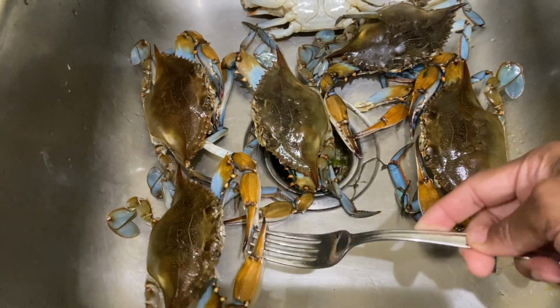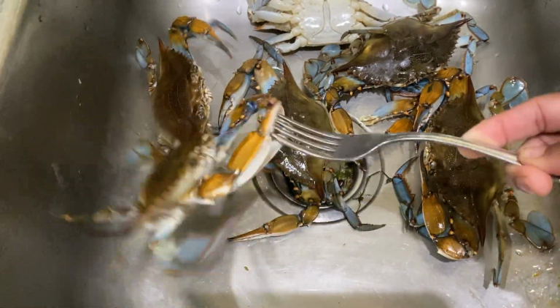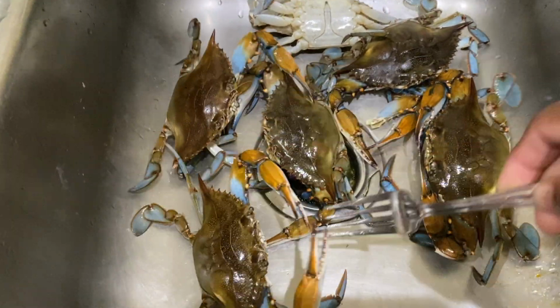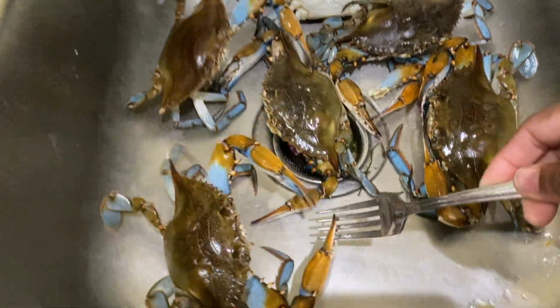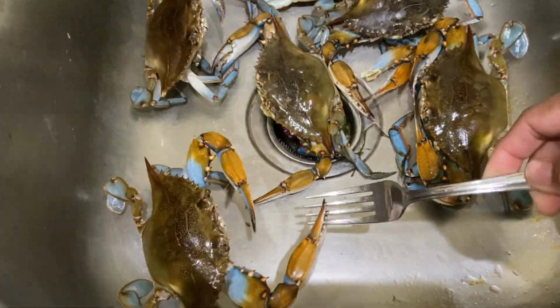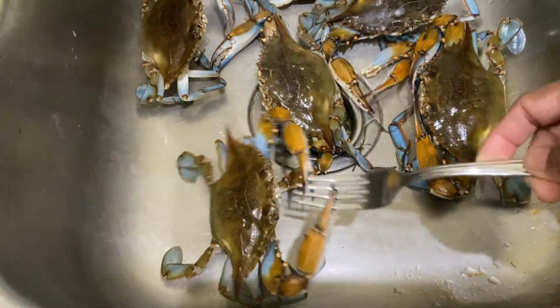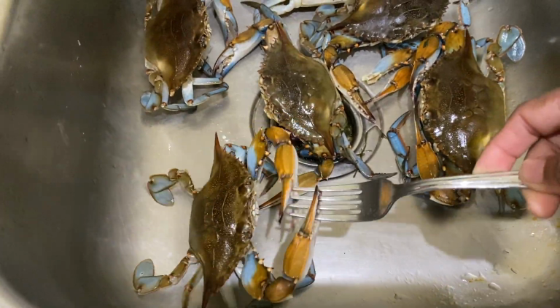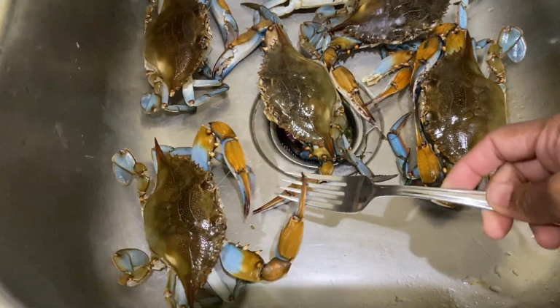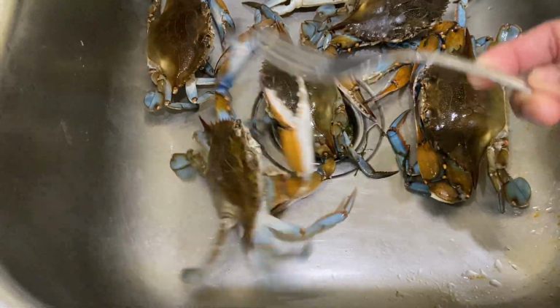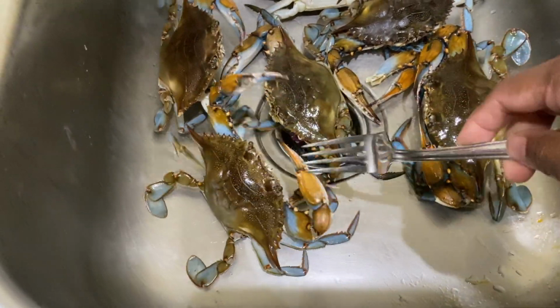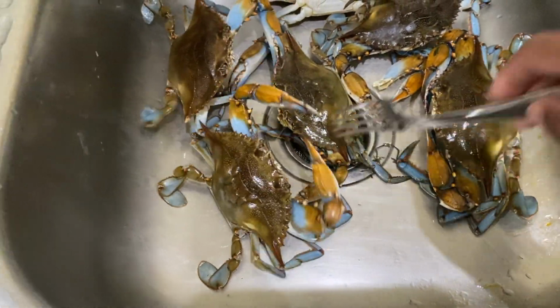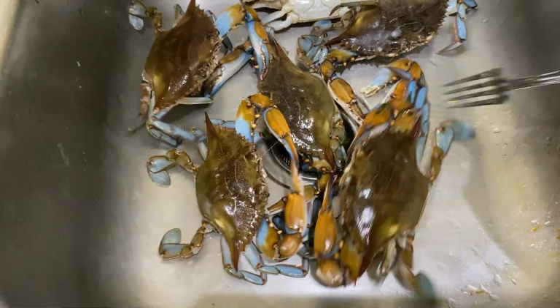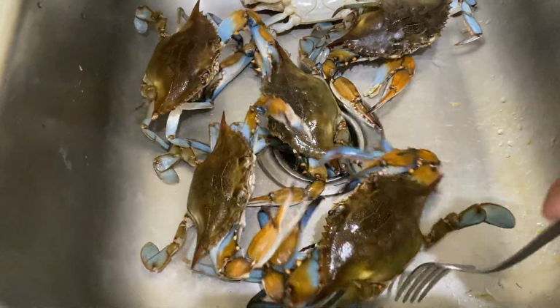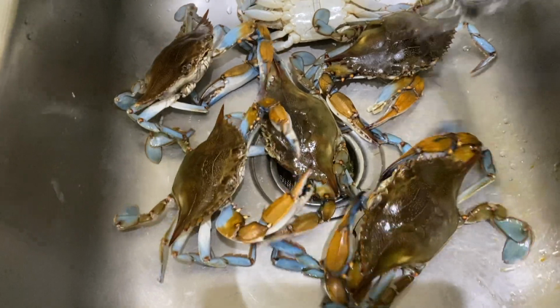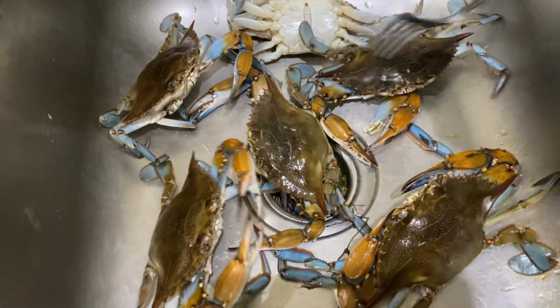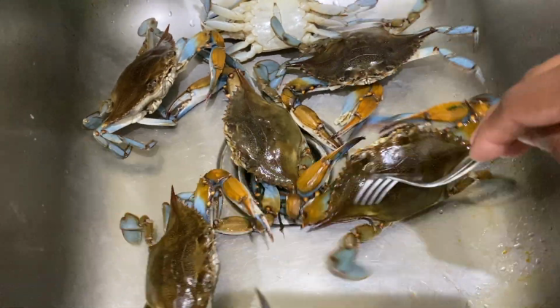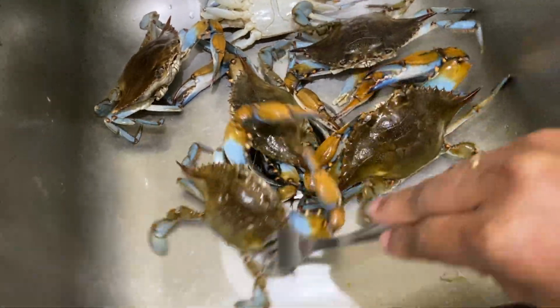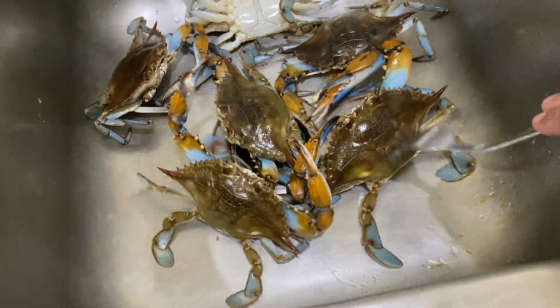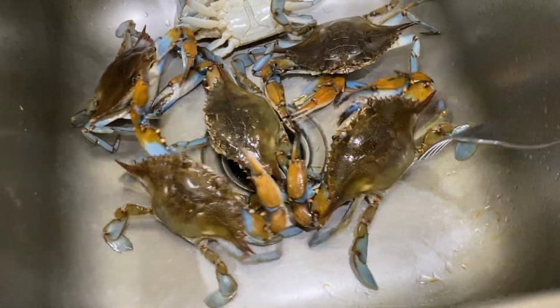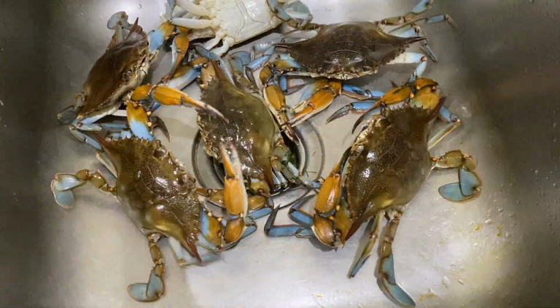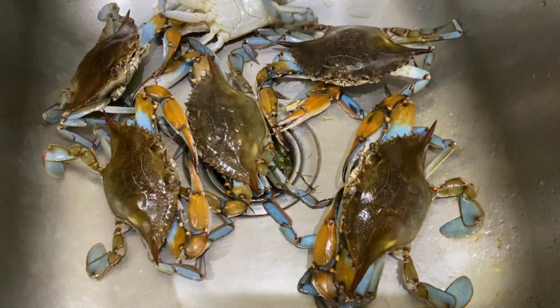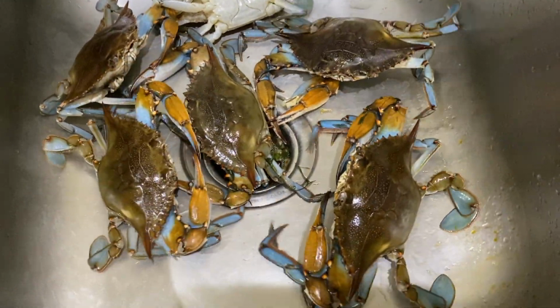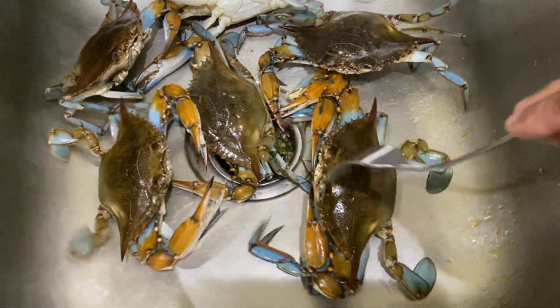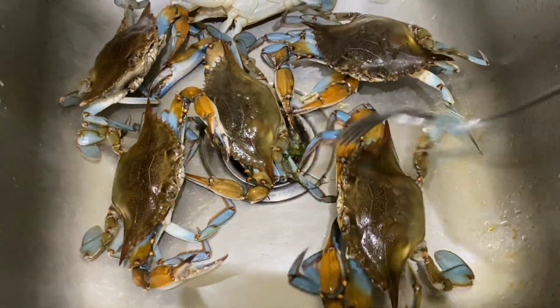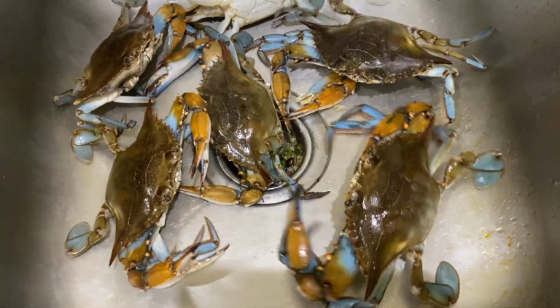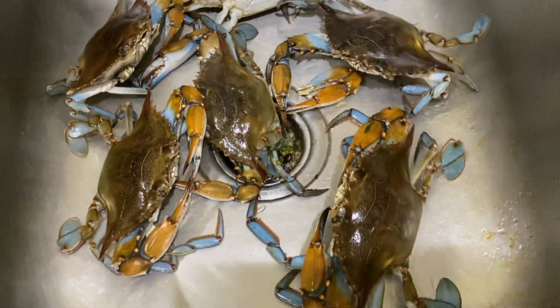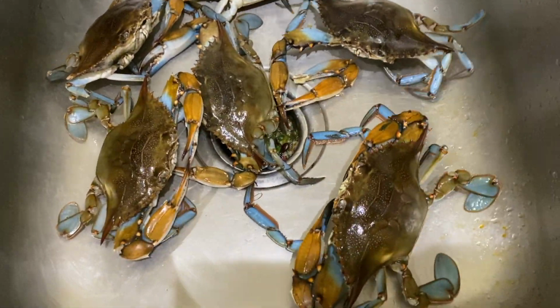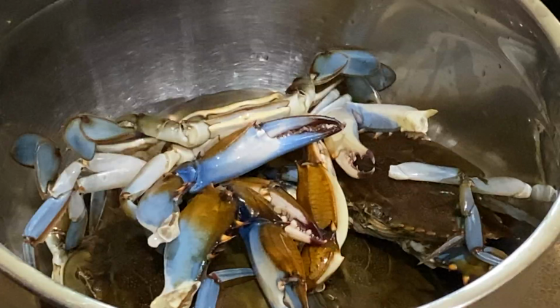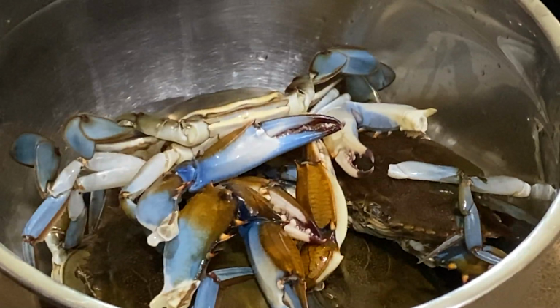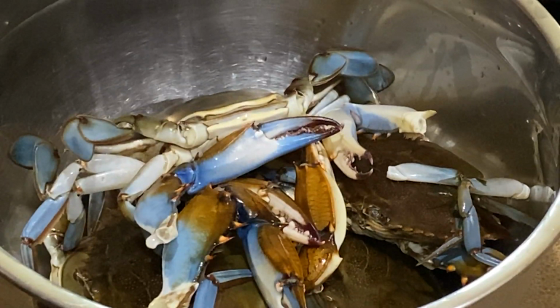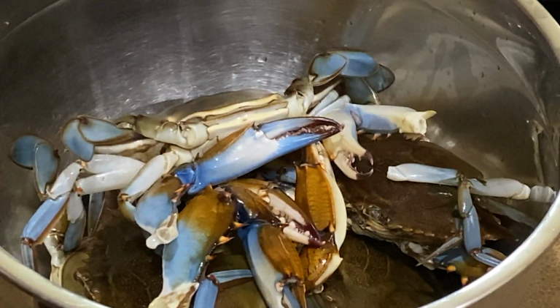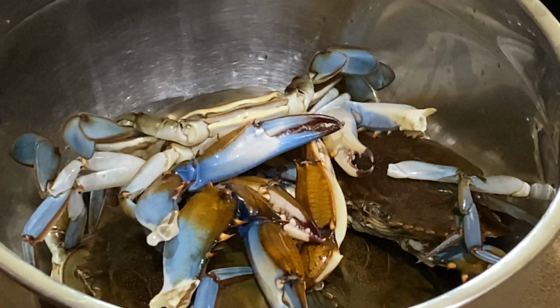I am telling you how to kill the live crab. If you want to soak the live crab in hot water, it will die and then you can start the cleaning process.